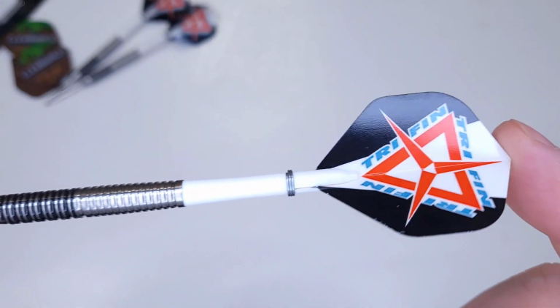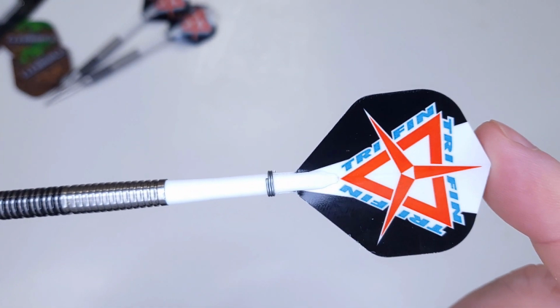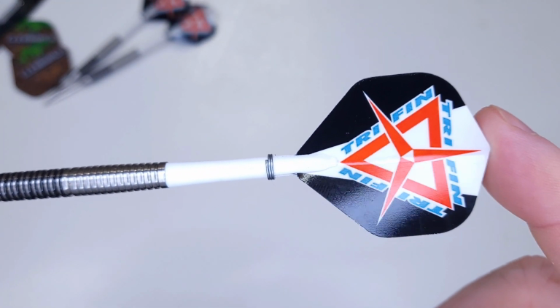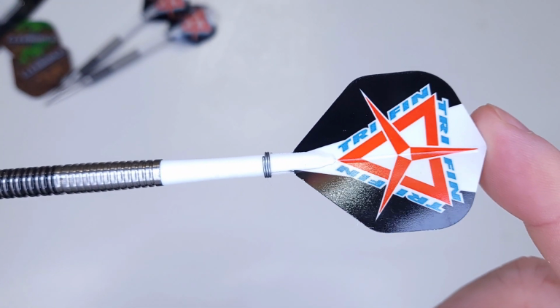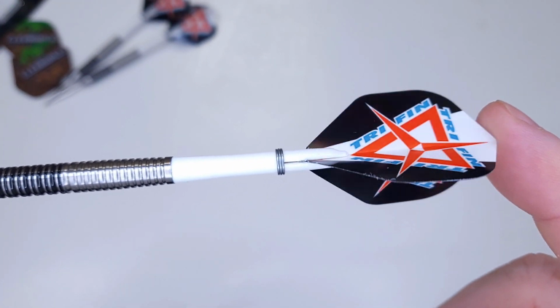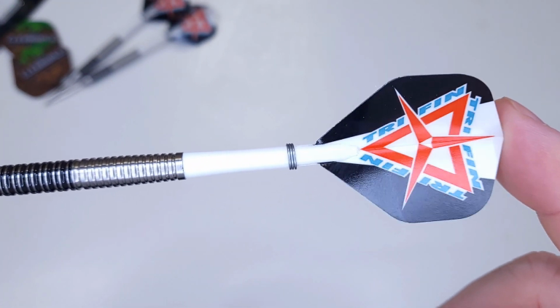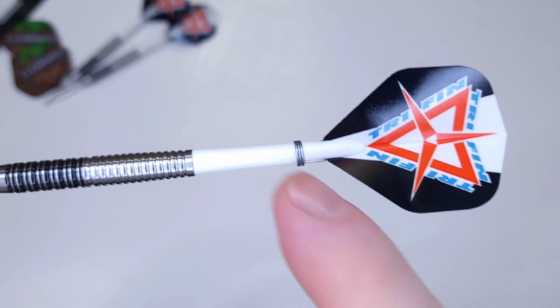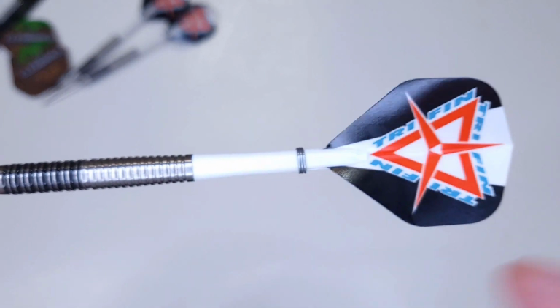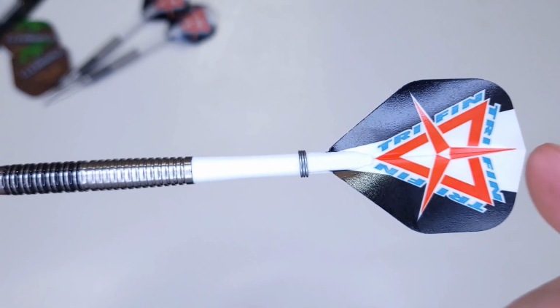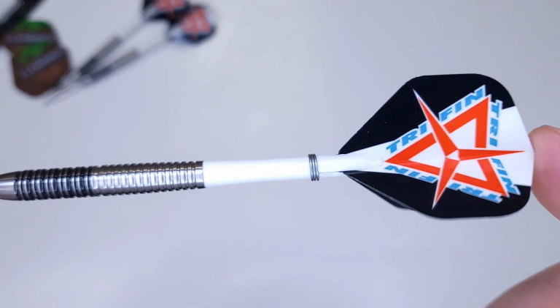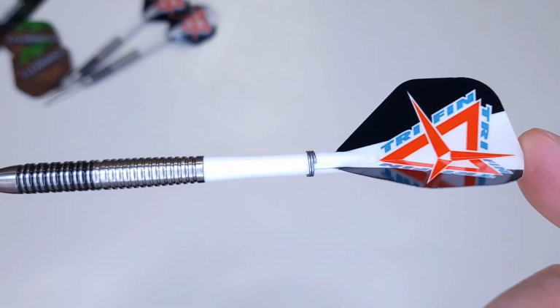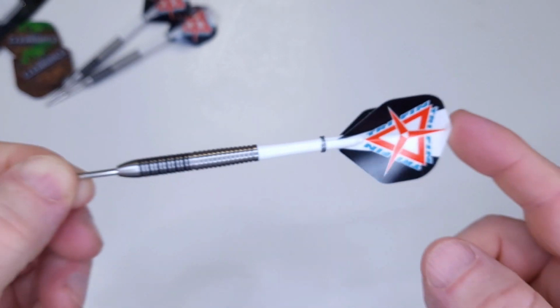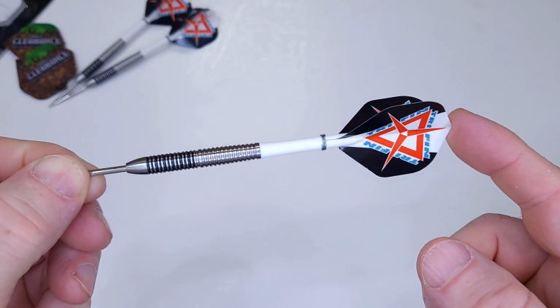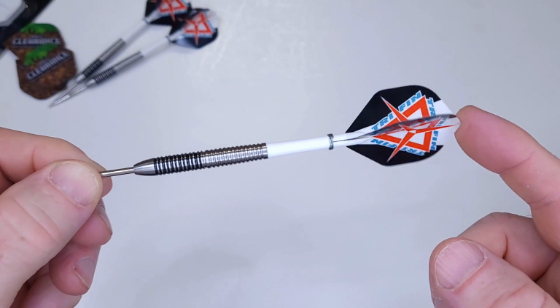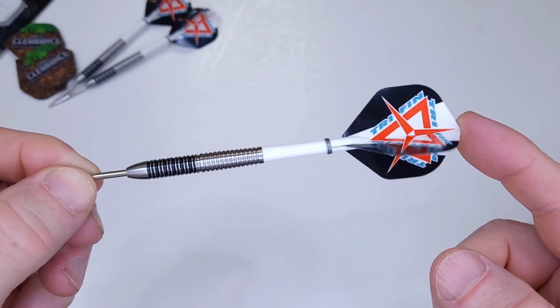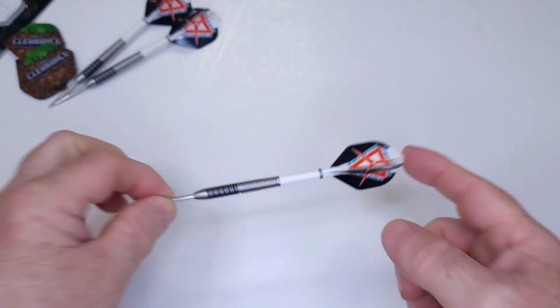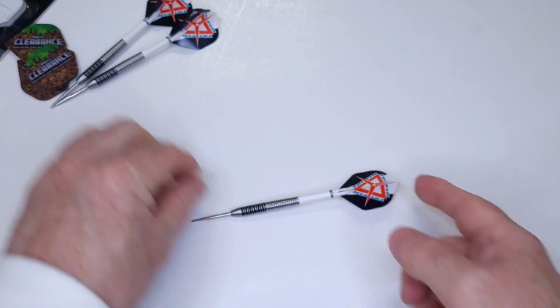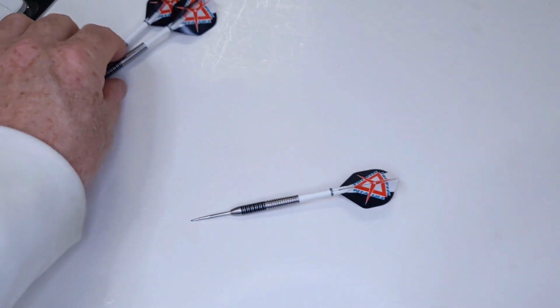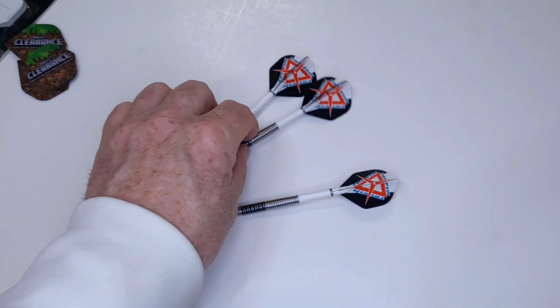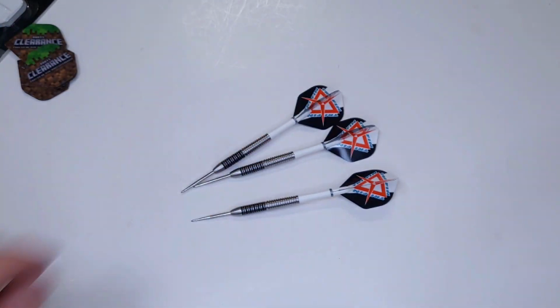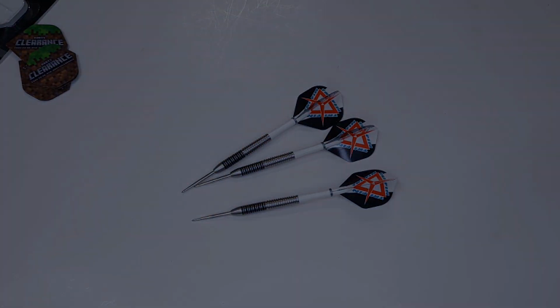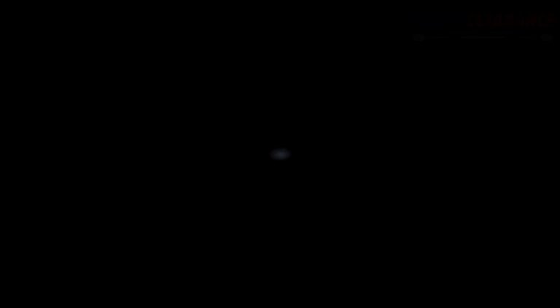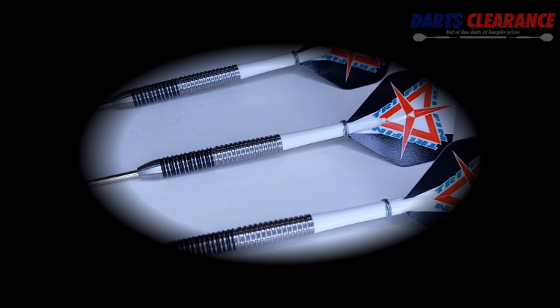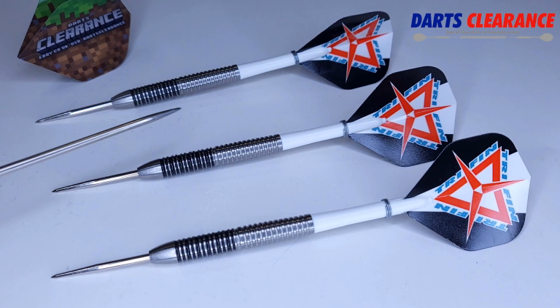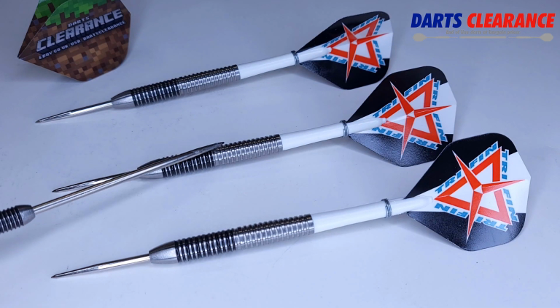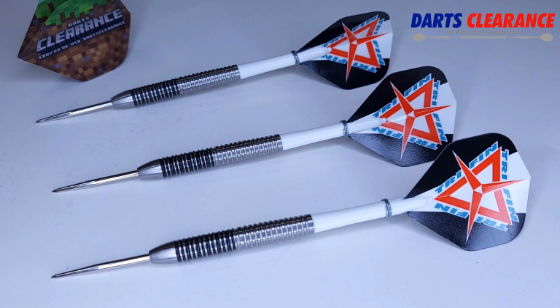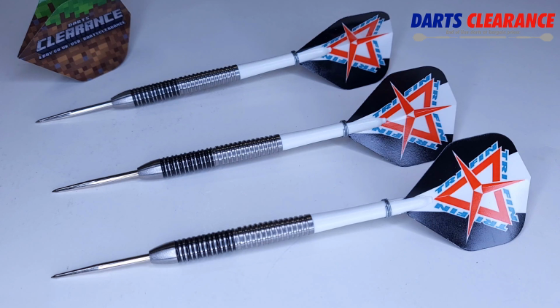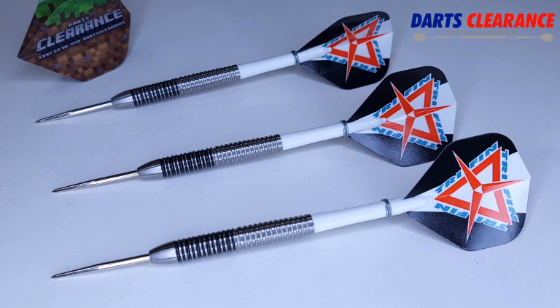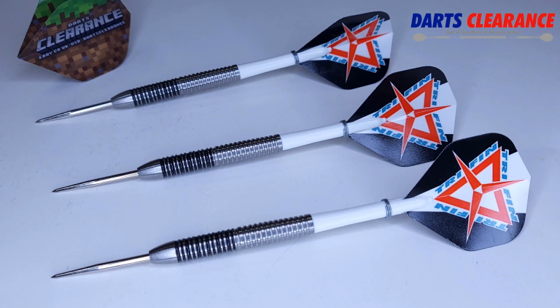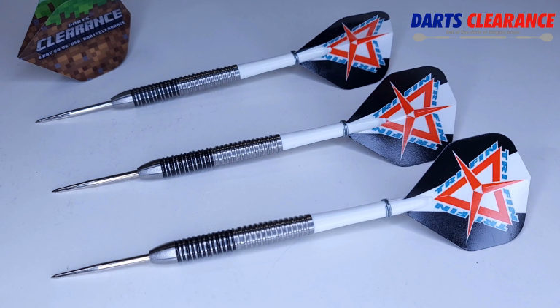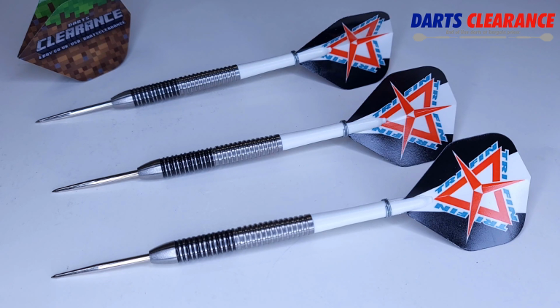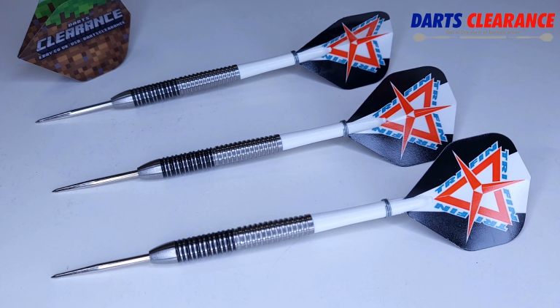Really nice set of darts — twin ring up front, multi-ring in the back. It's going to work well for most players. There are the tri-fin flights with the specialty stem, so that's how they come. Let's get a closer look with all the stats and dimensions you need to know. Come on, that doesn't look like a set of $25 darts — in my opinion they look like they would cost much, much more.